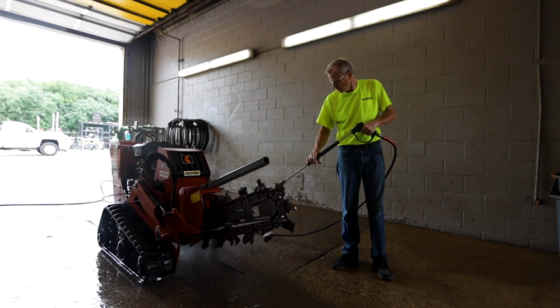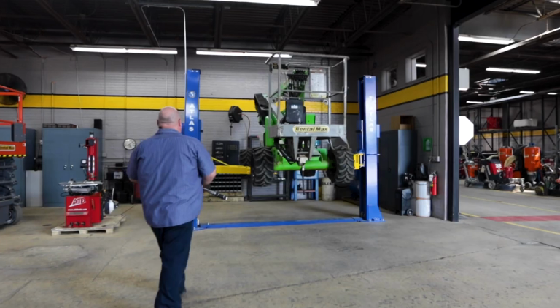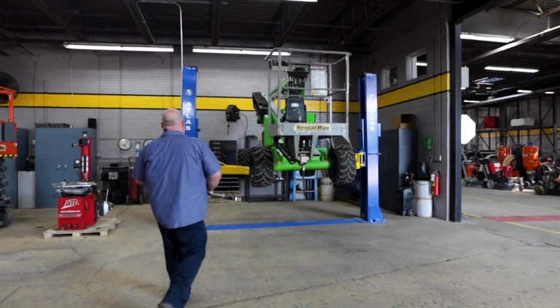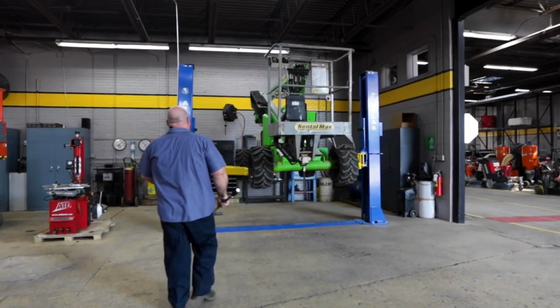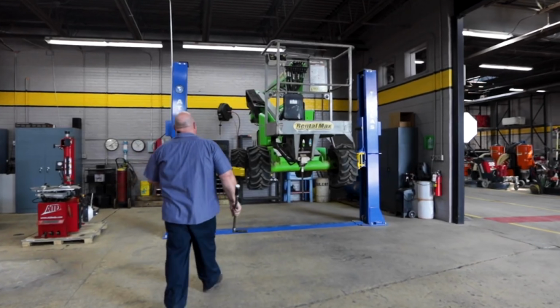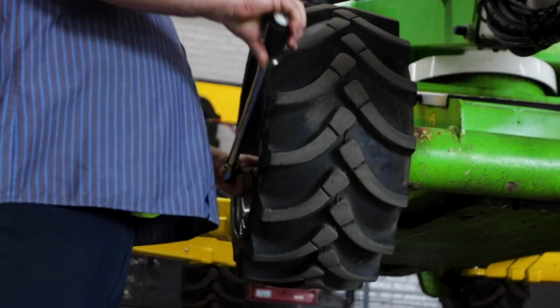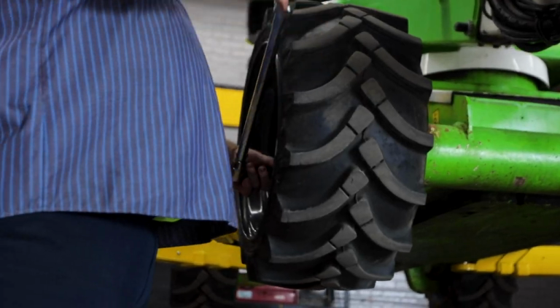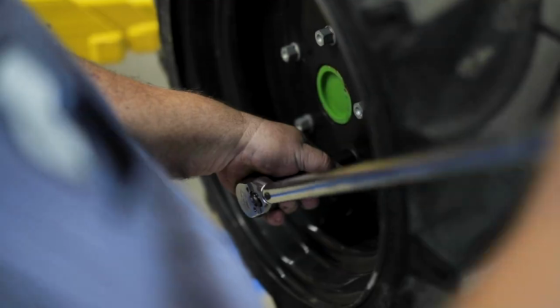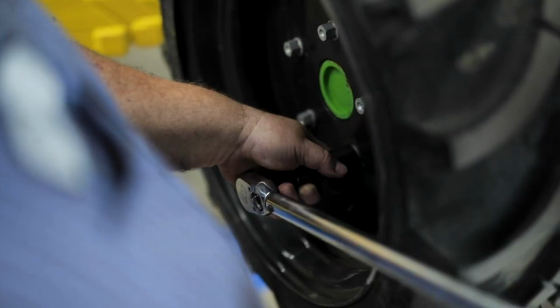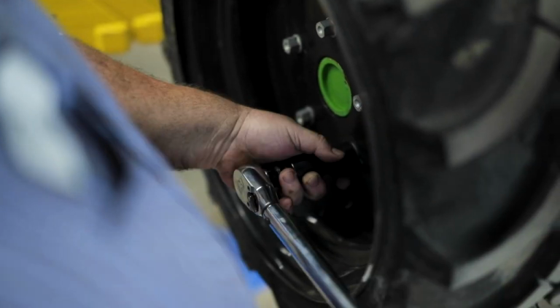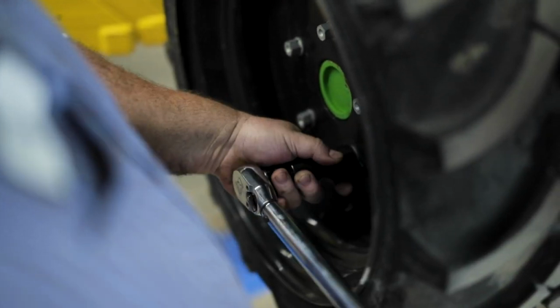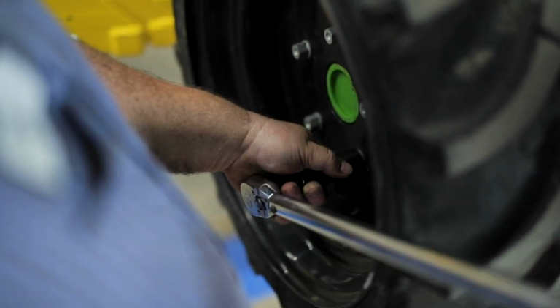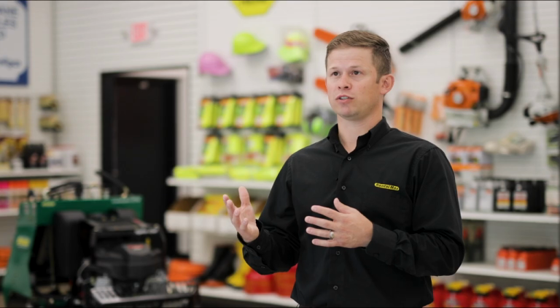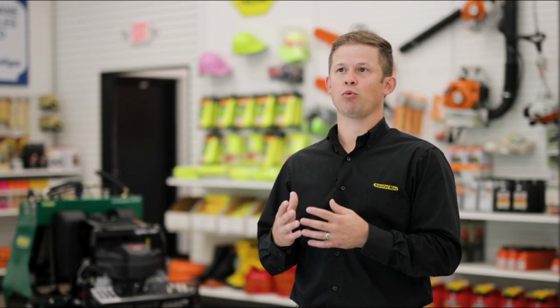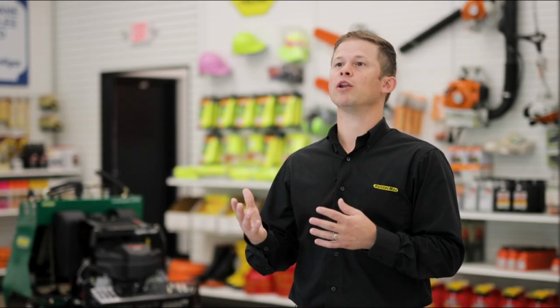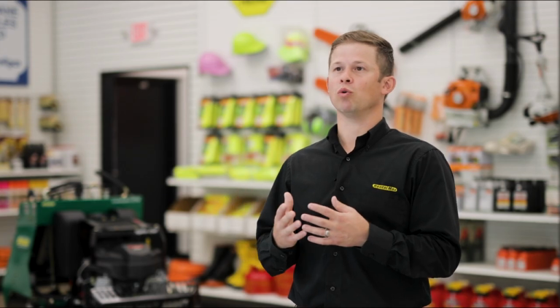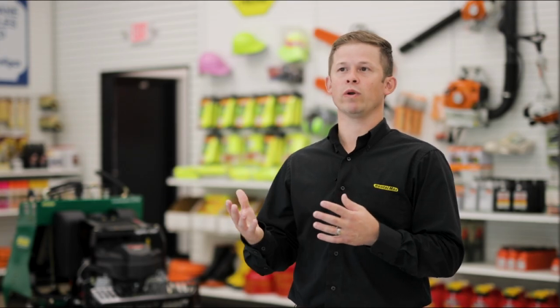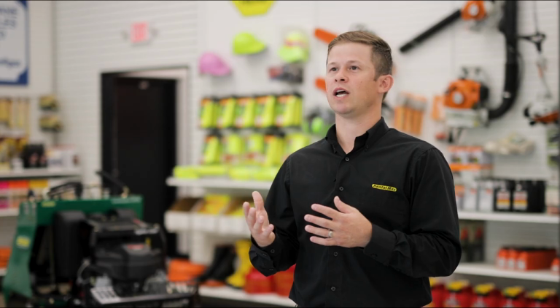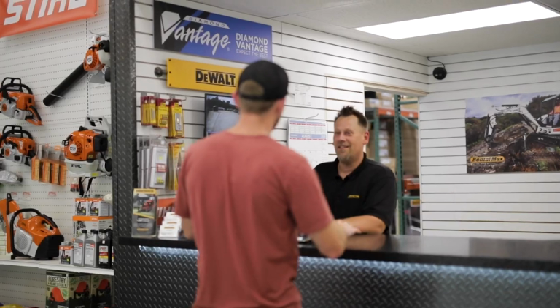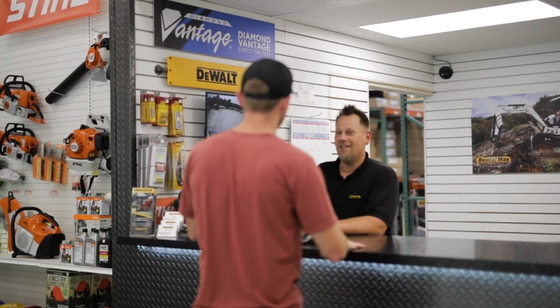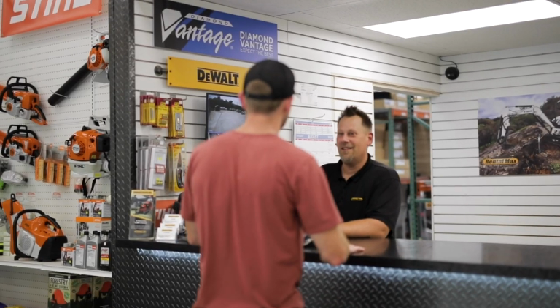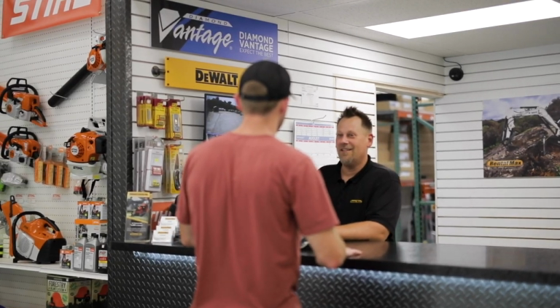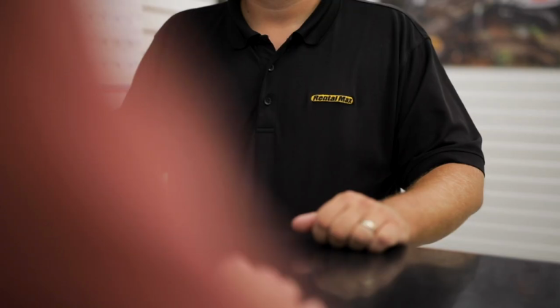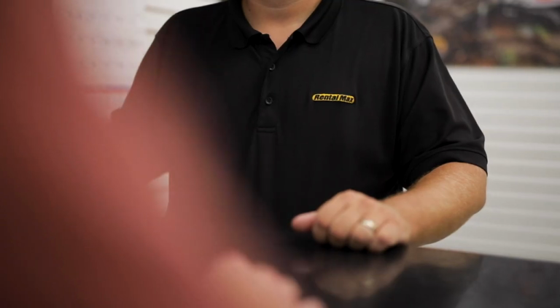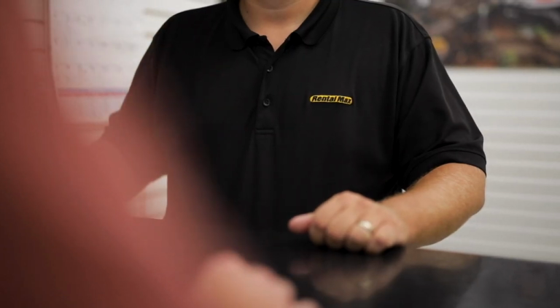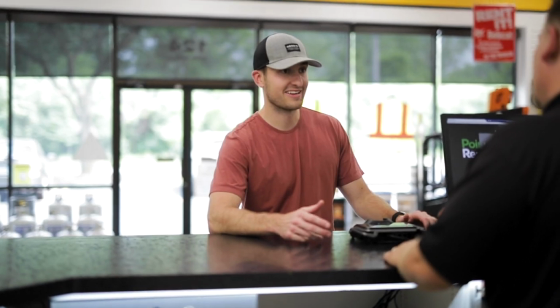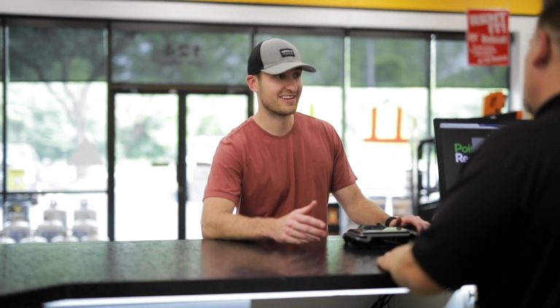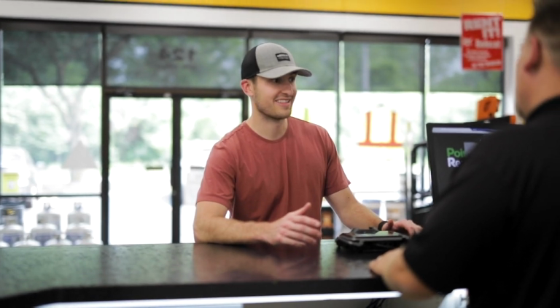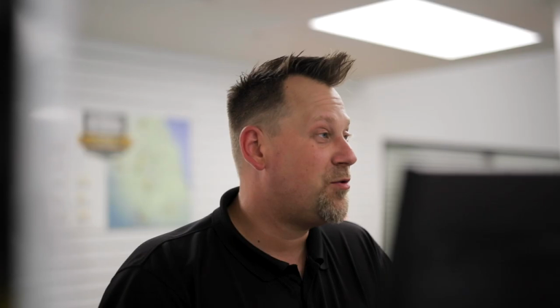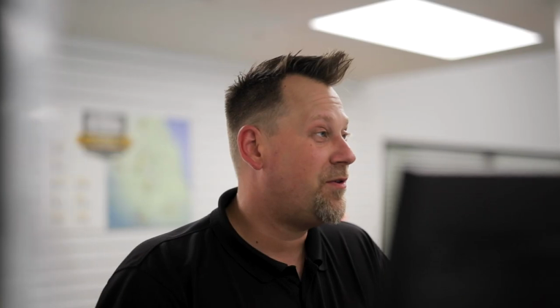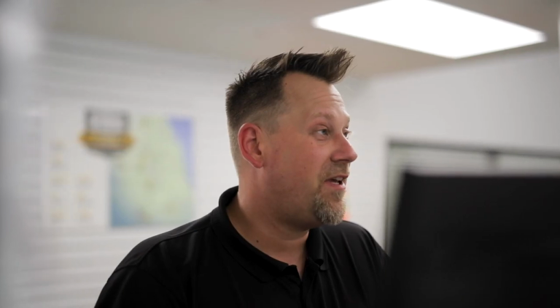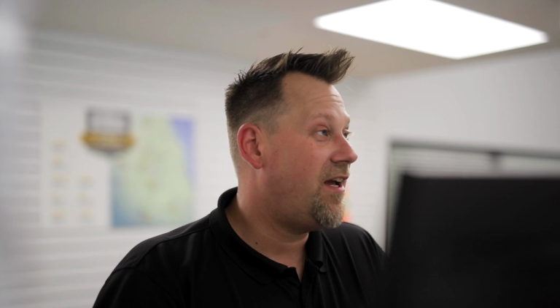A full-service mechanic shop that gives us the room for growth. Our administration office is brand new and redesigned — a great environment for our administration team to work in on a daily basis.